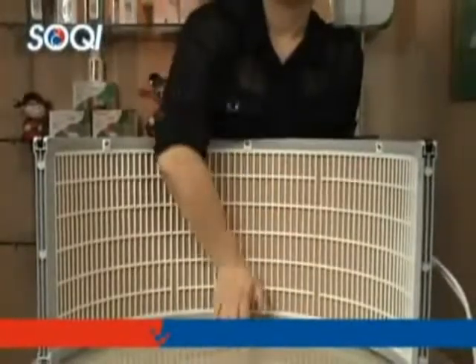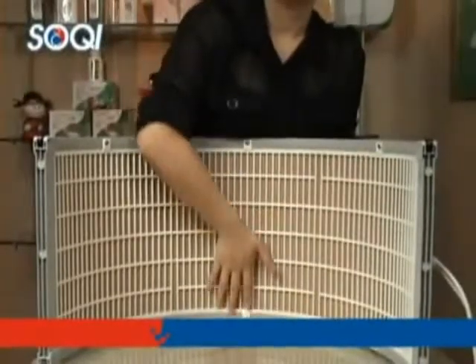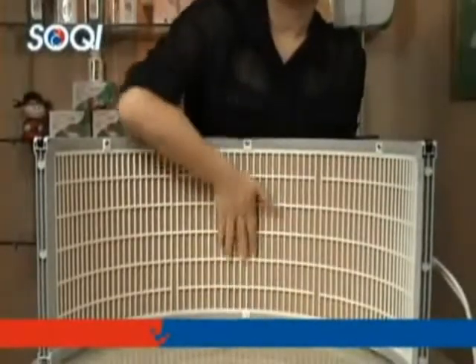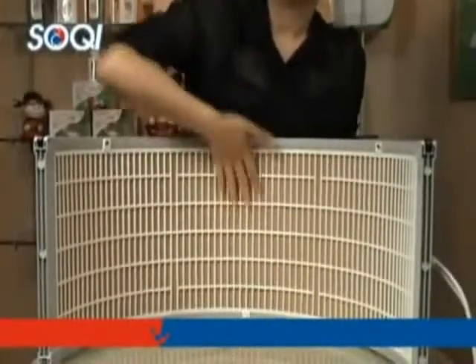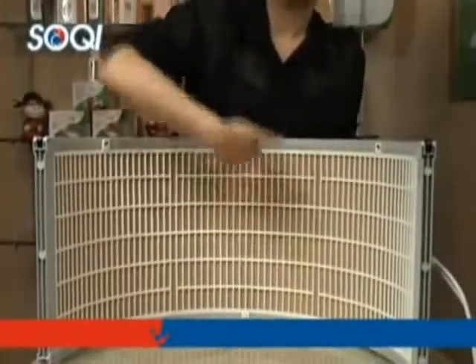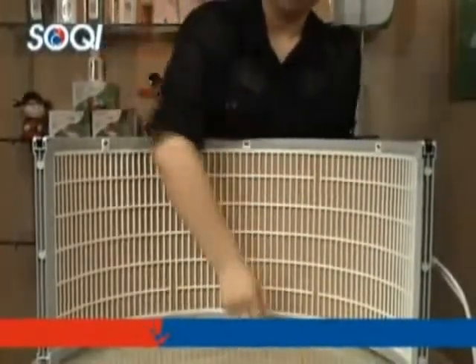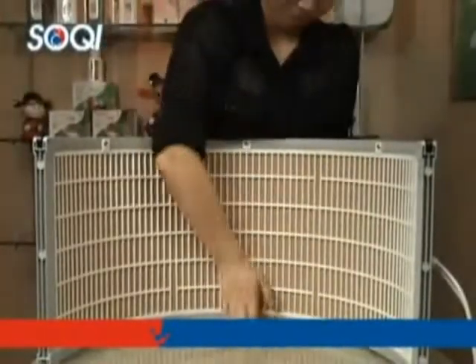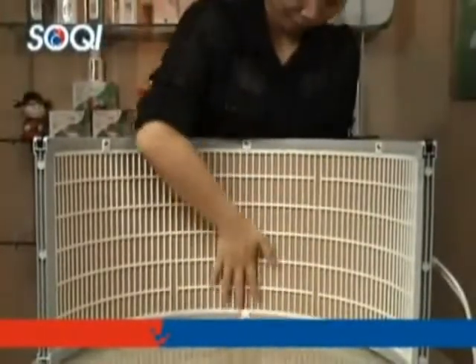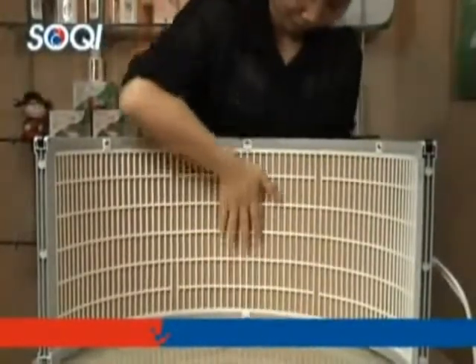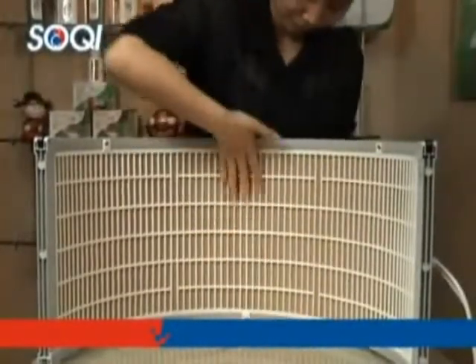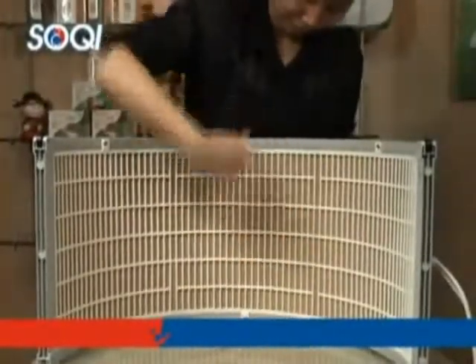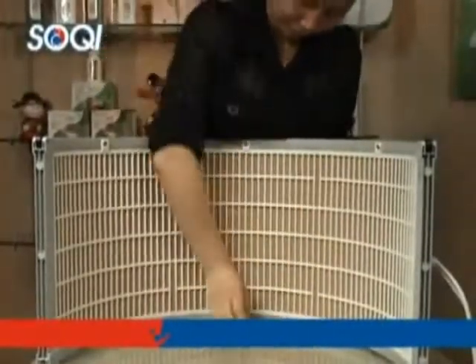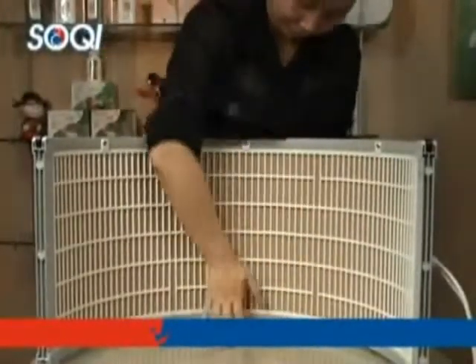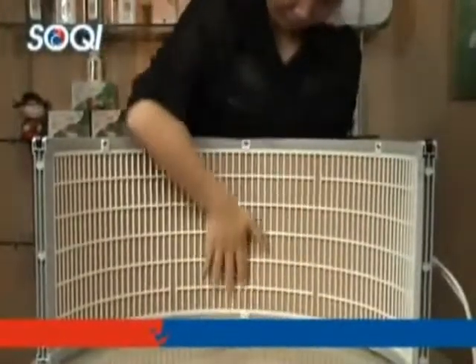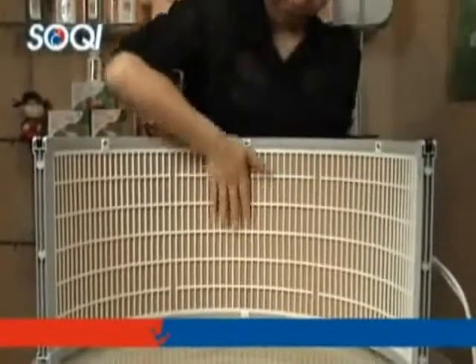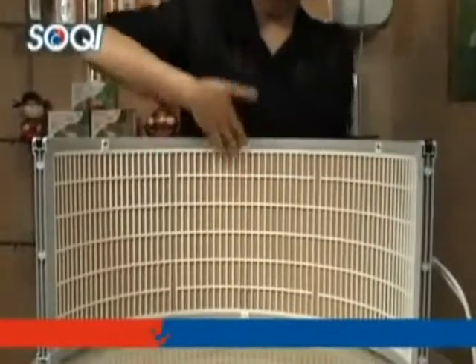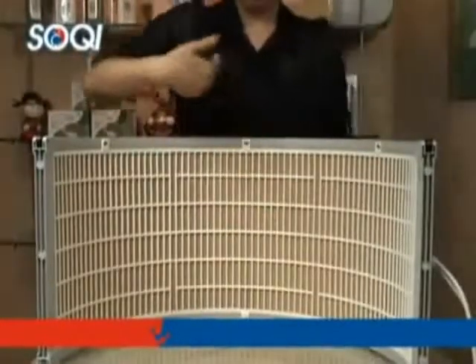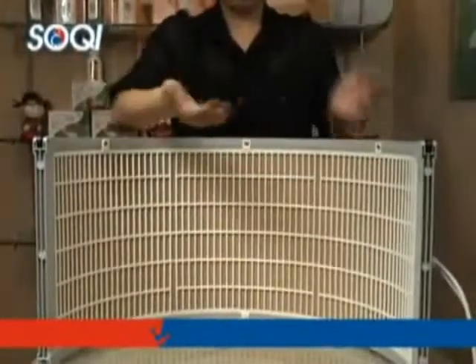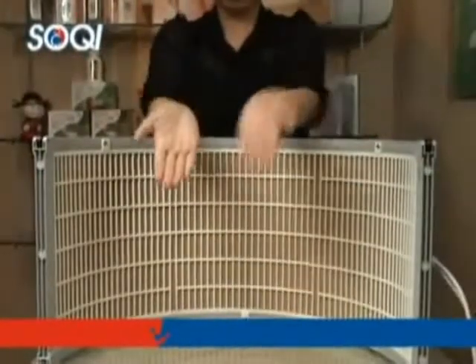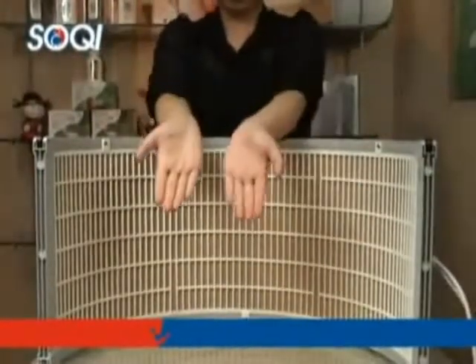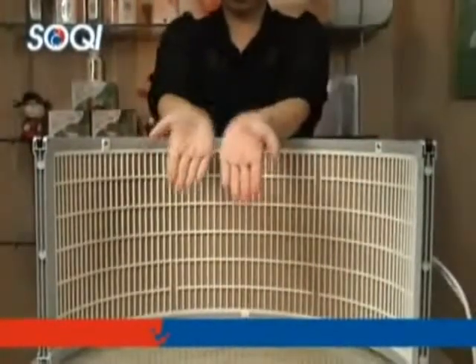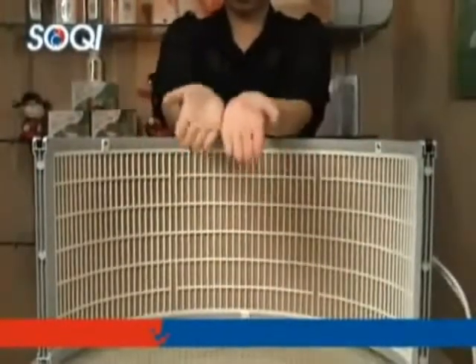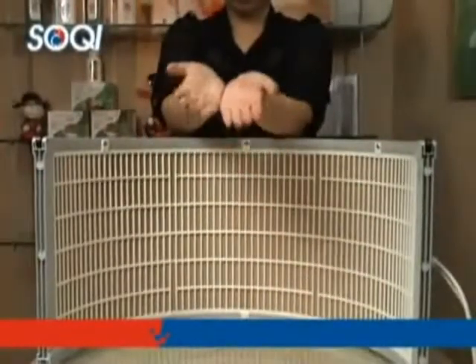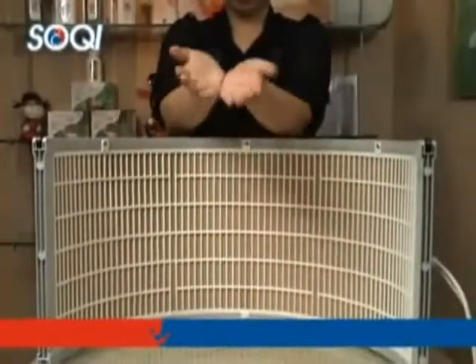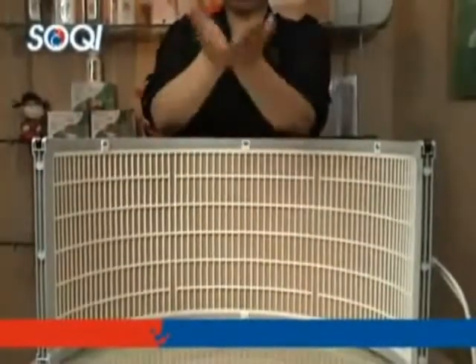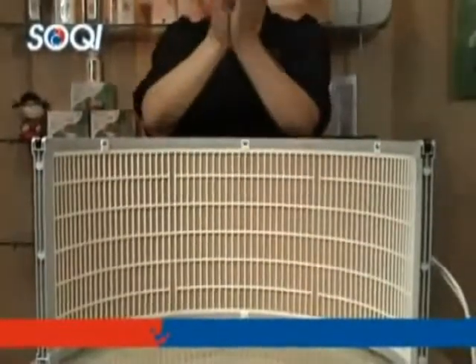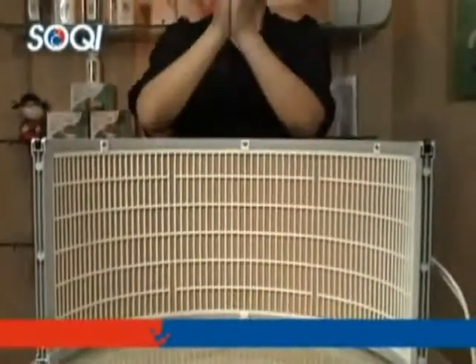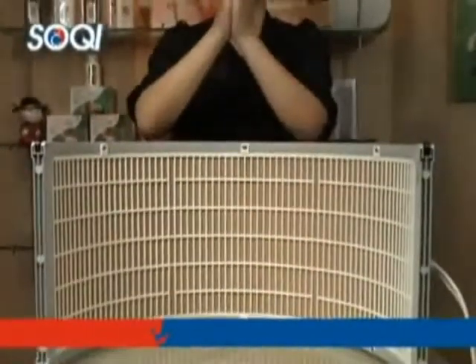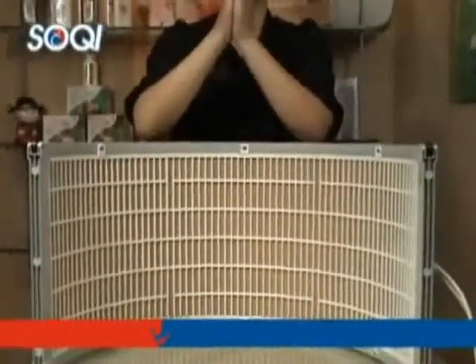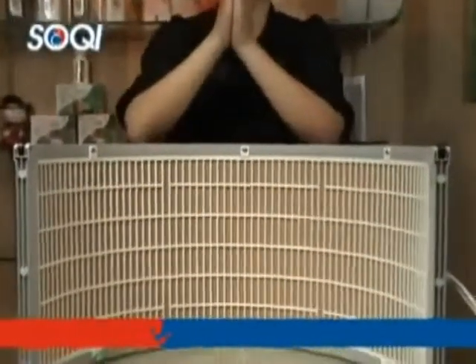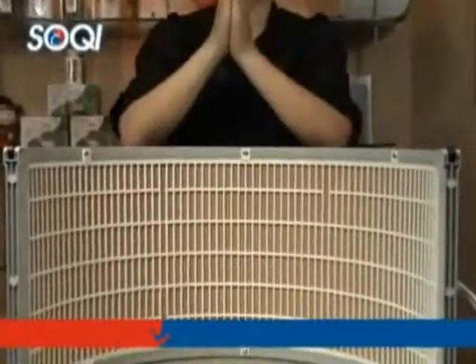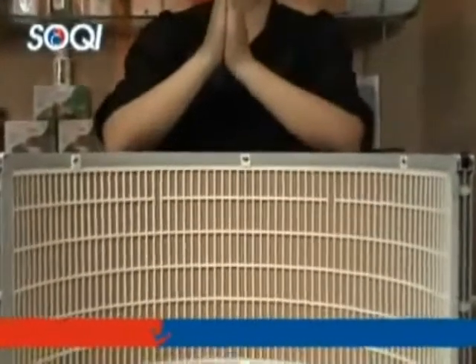Far infrared rays raise the temperature in the hand, dilate blood vessels, speed up circulation, and relax the muscles and stiff nerves.